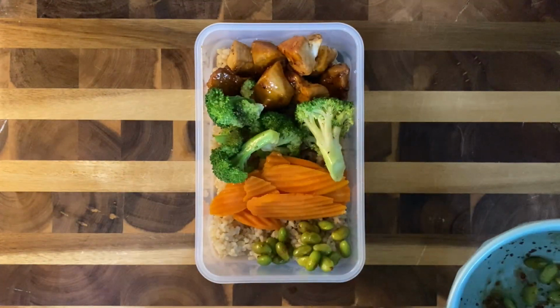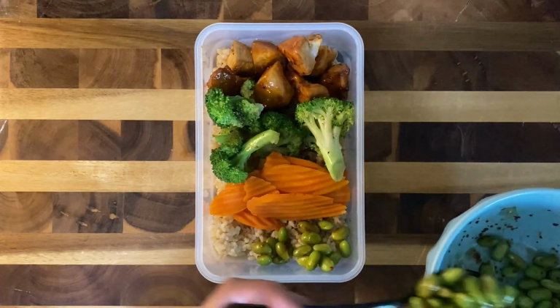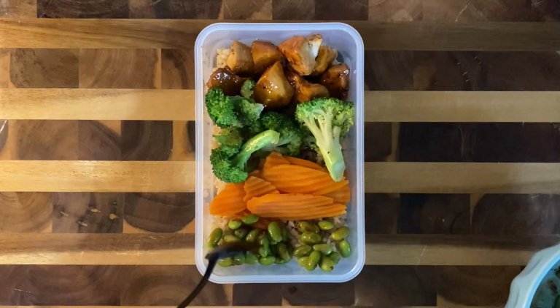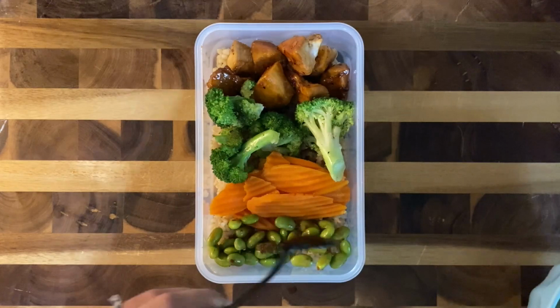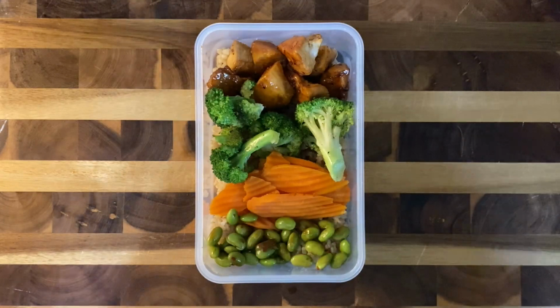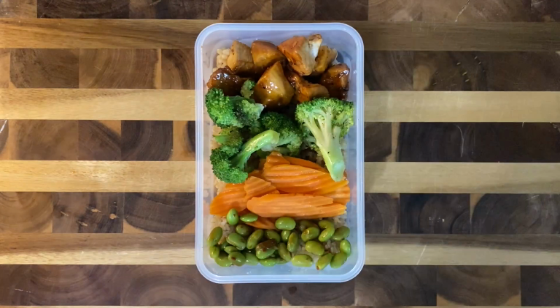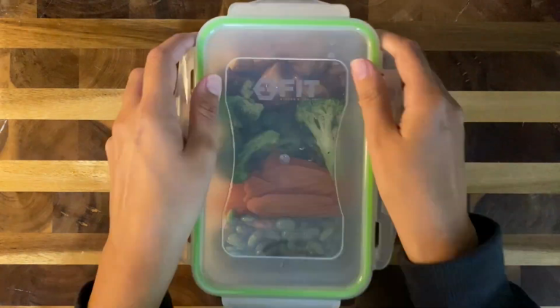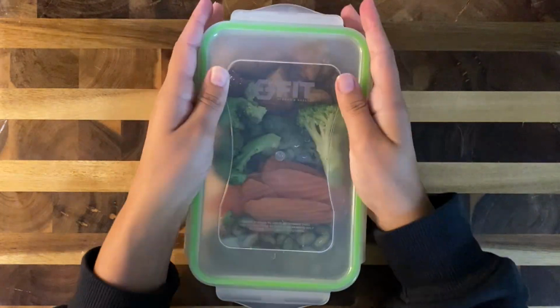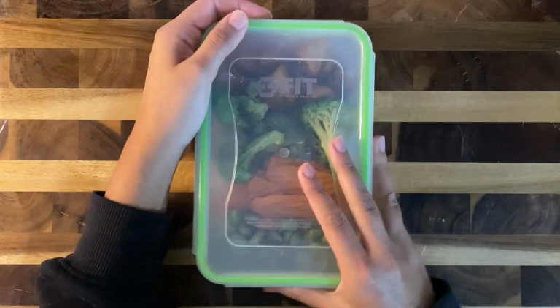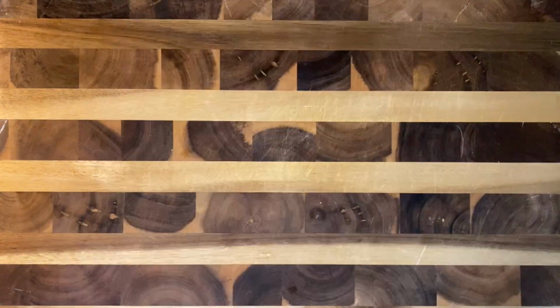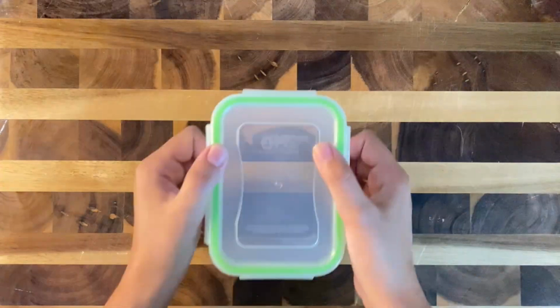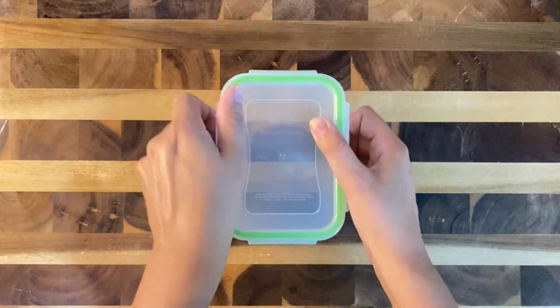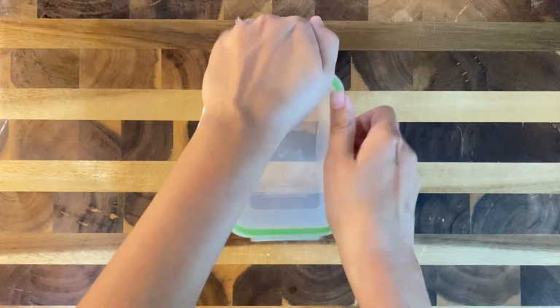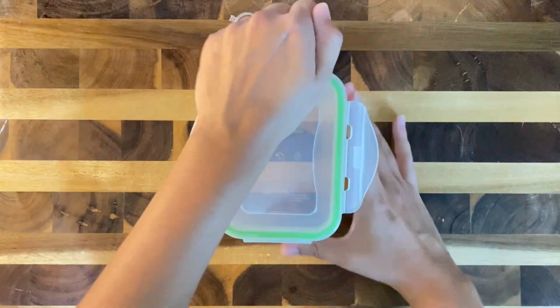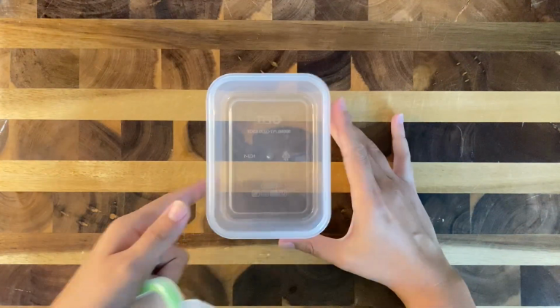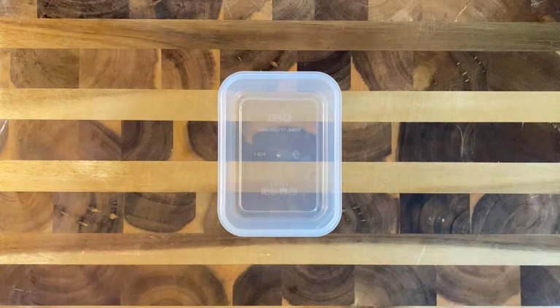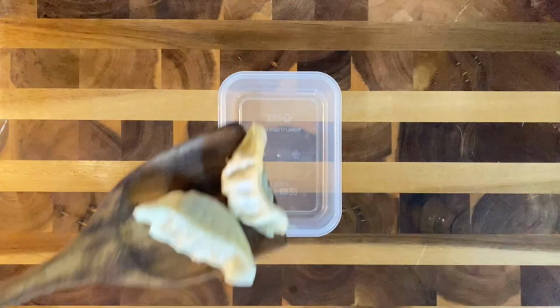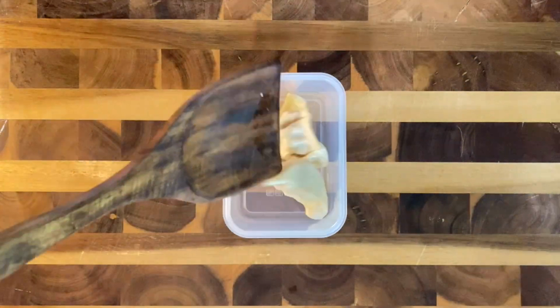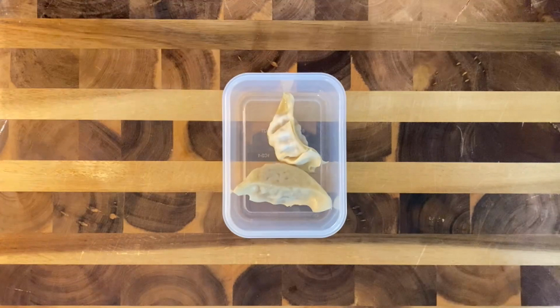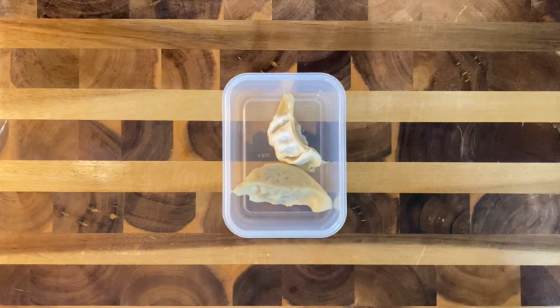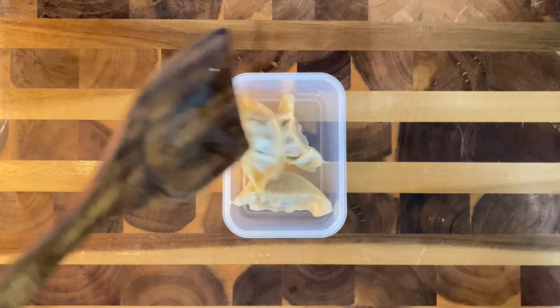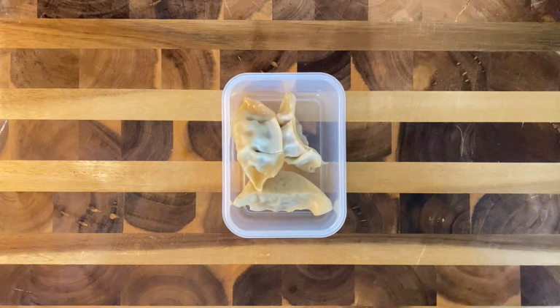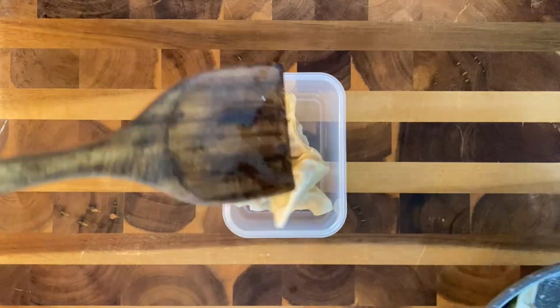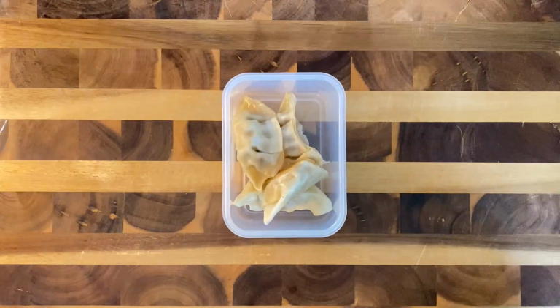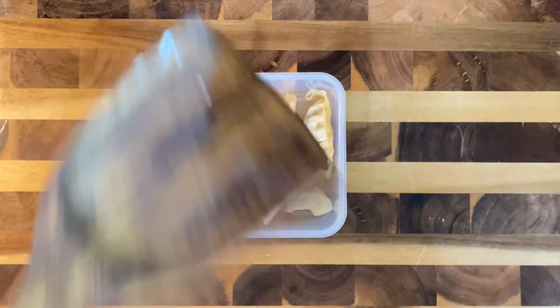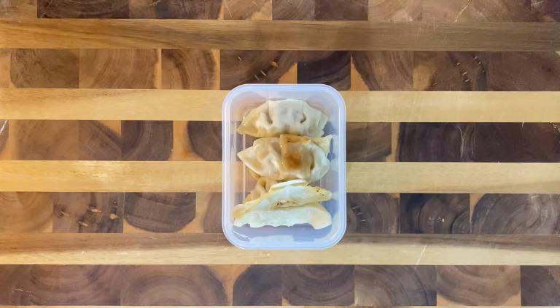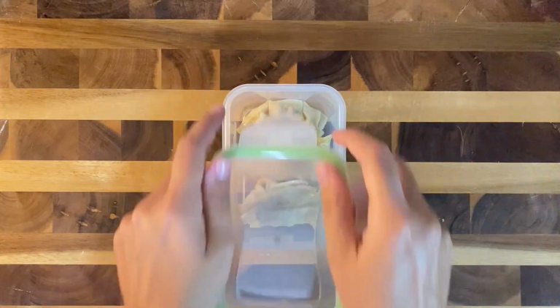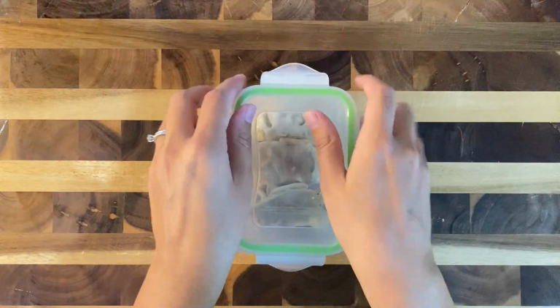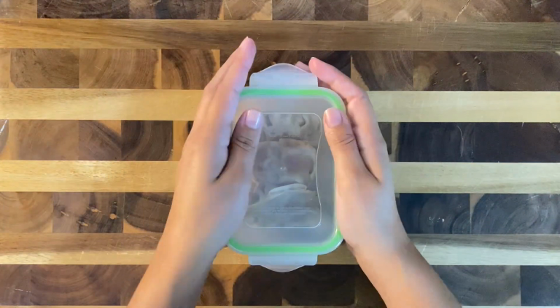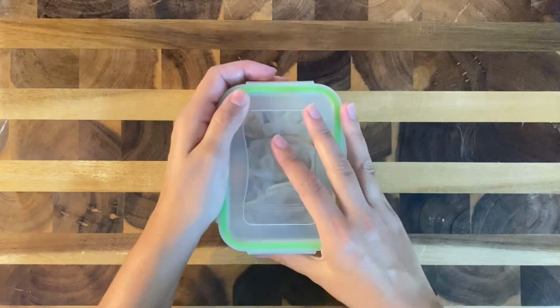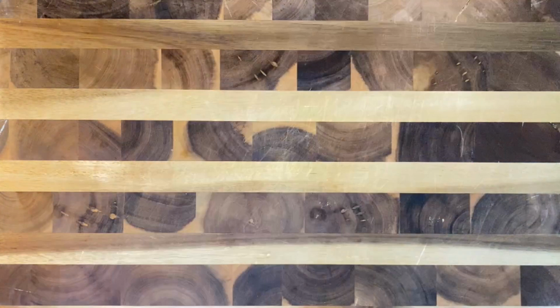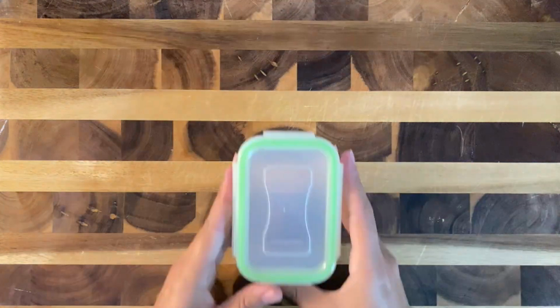I seasoned this edamame with sesame oil, soy sauce, and Korean red pepper flakes. For his side, I pan-fried some frozen Trader Joe's gyoza, and I just added a few in here.